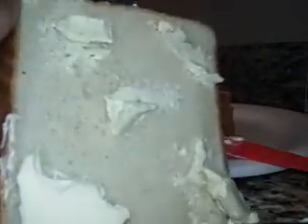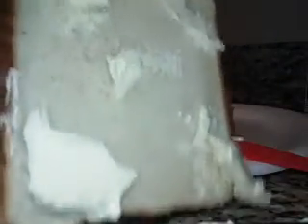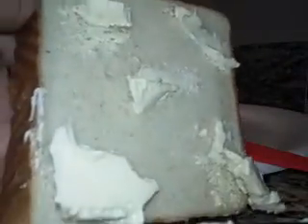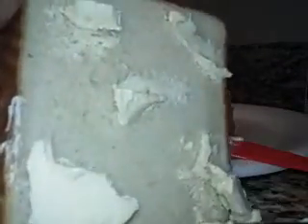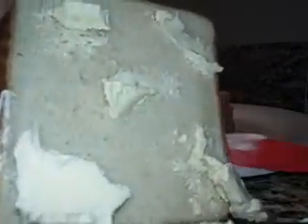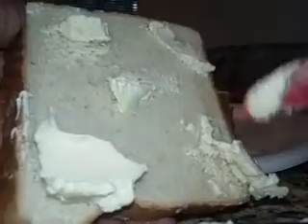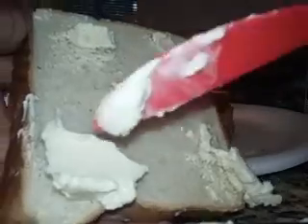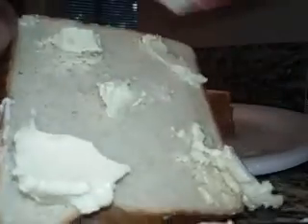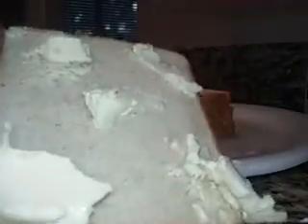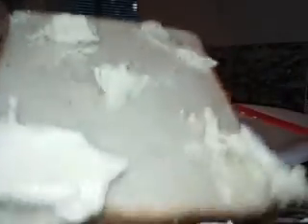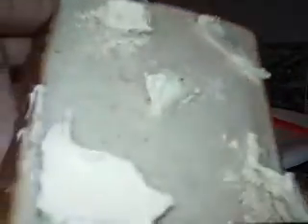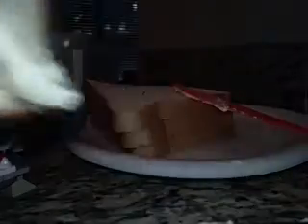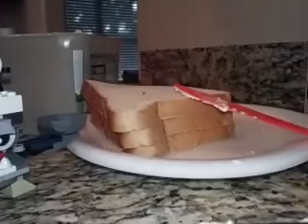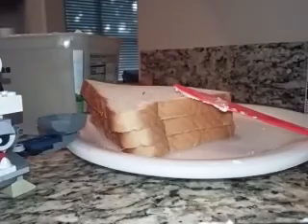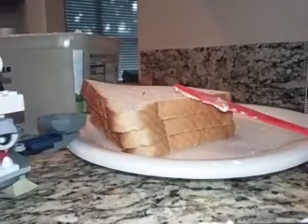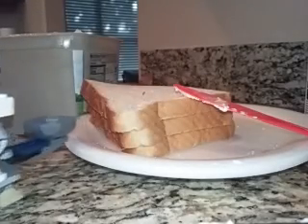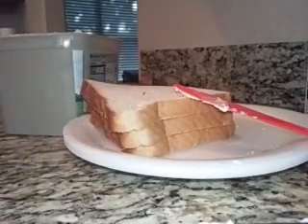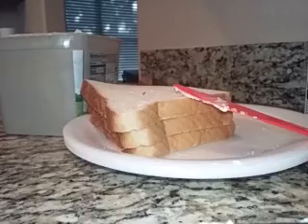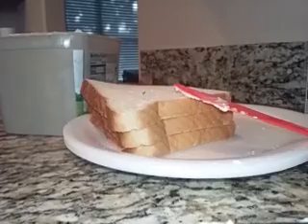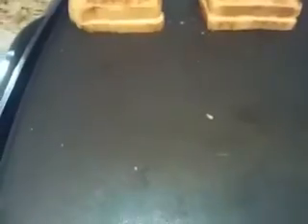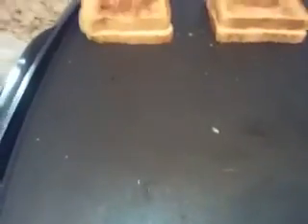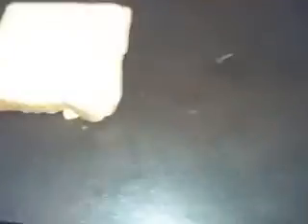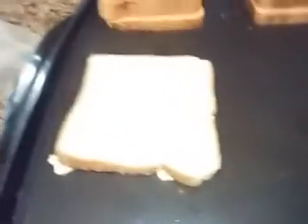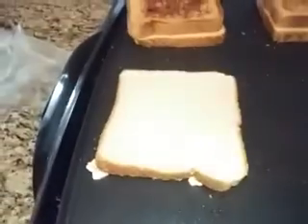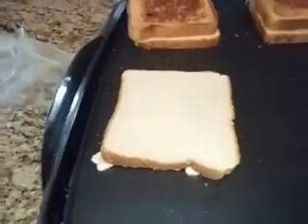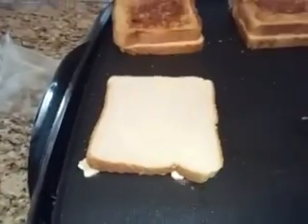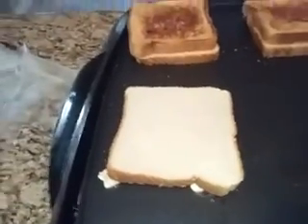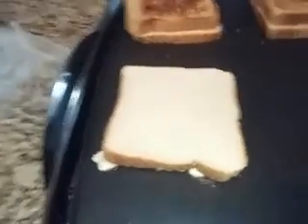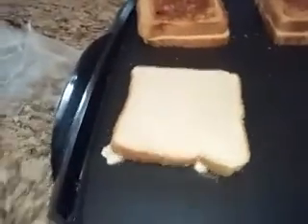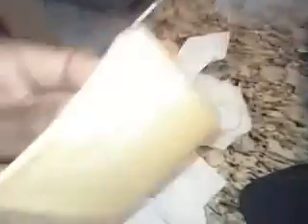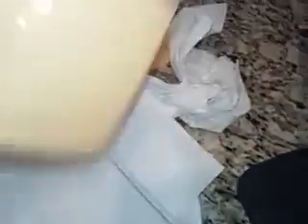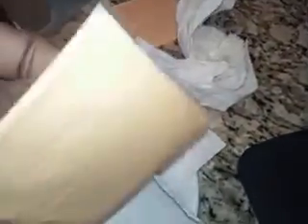Corner, middle, corner, middle, corner, middle, middle. This is how you do it: corner, middle, corner, corner, middle, corner, middle, middle. And then you slap that bad boy onto the griddle.